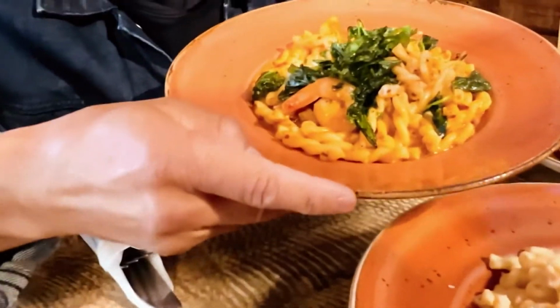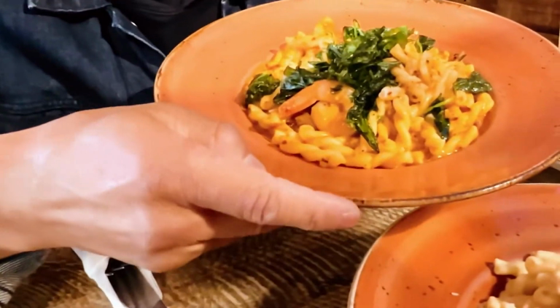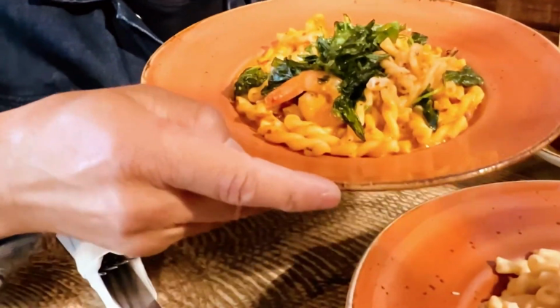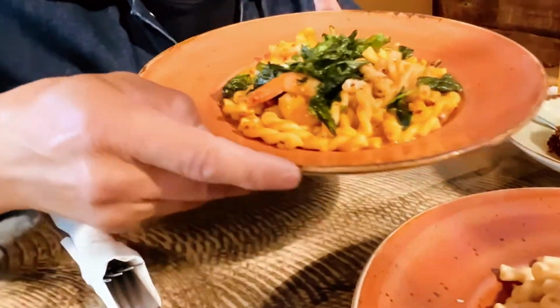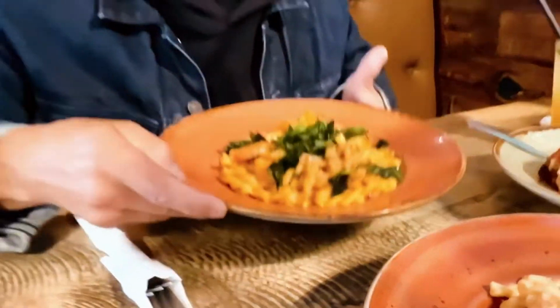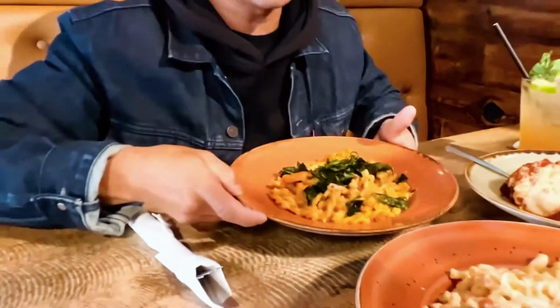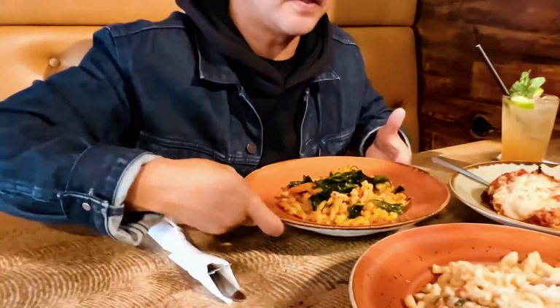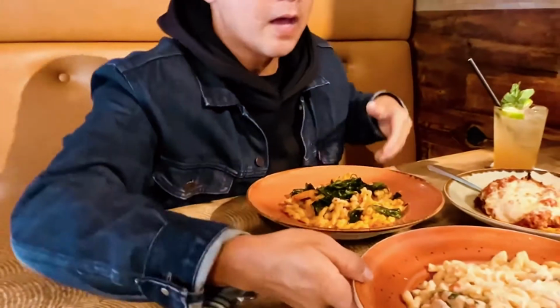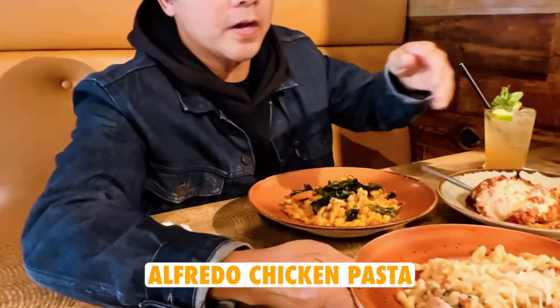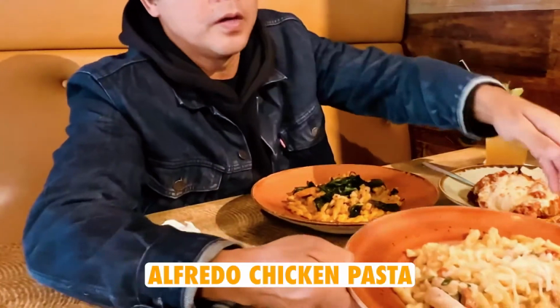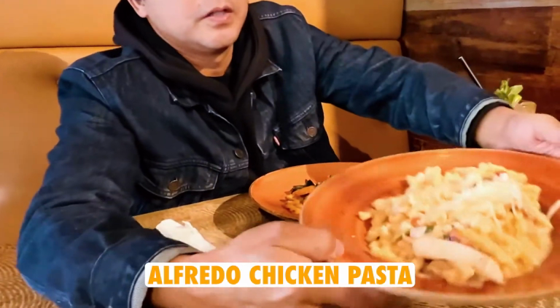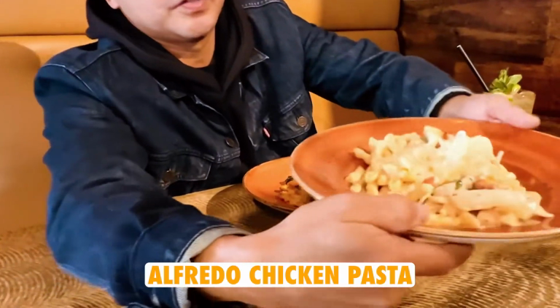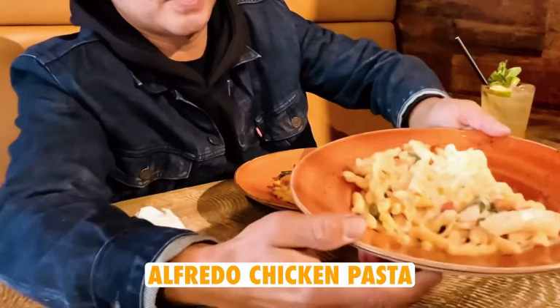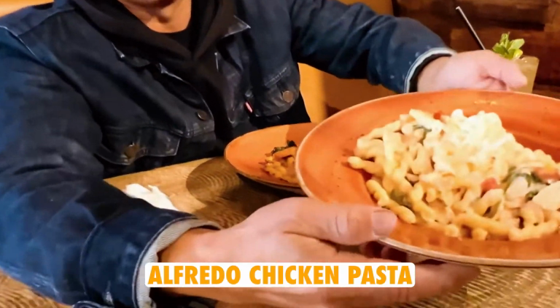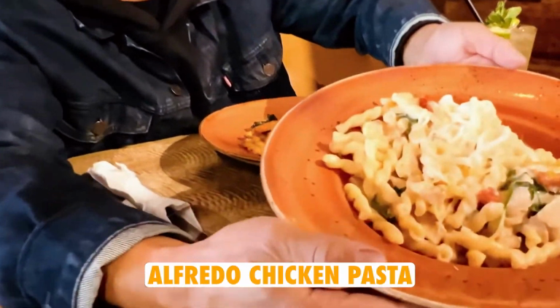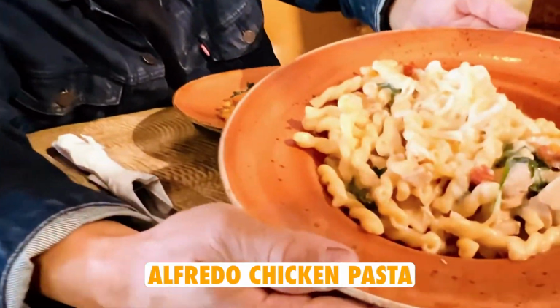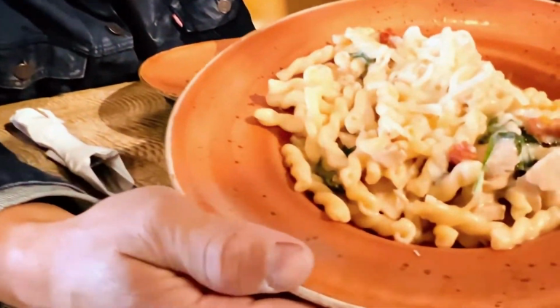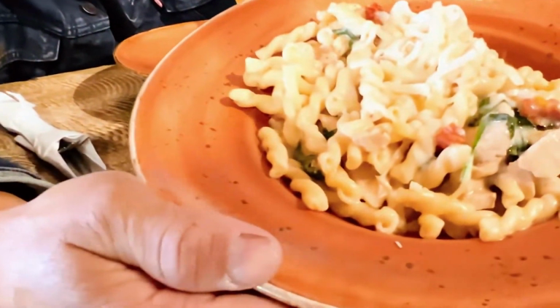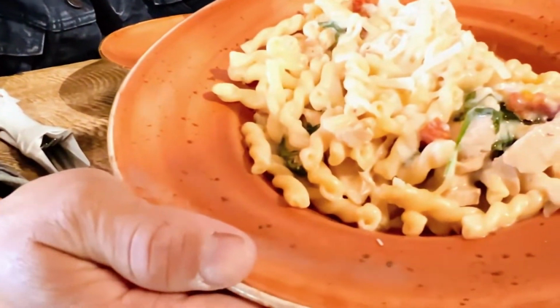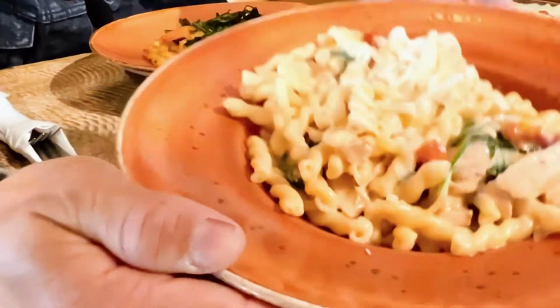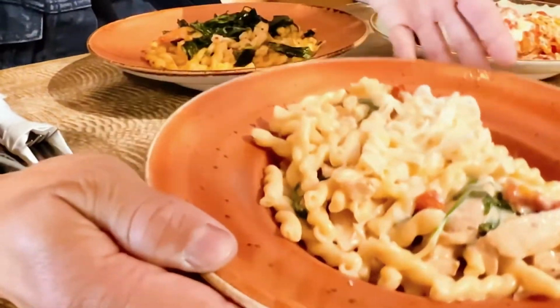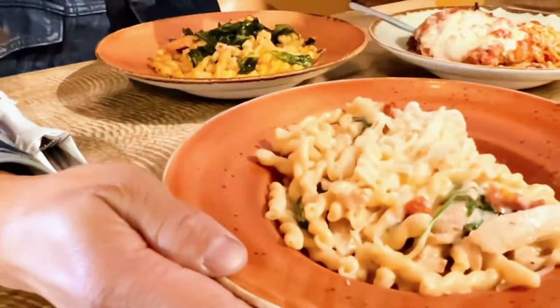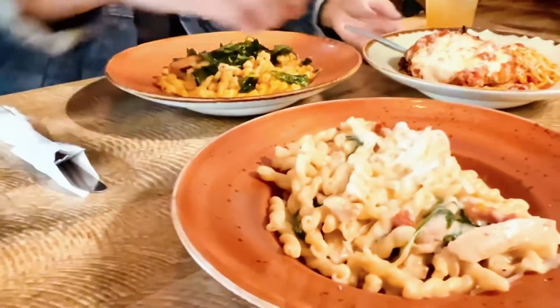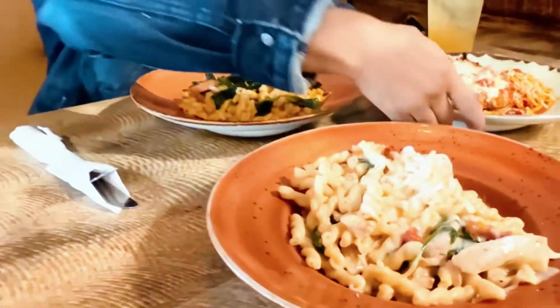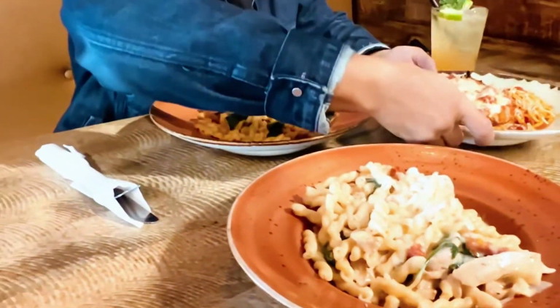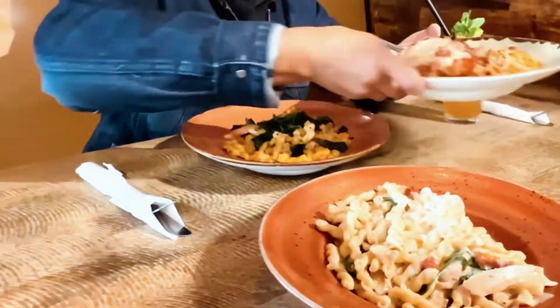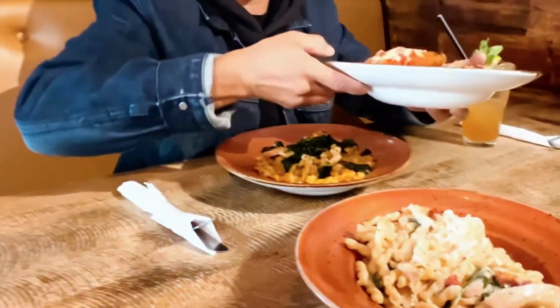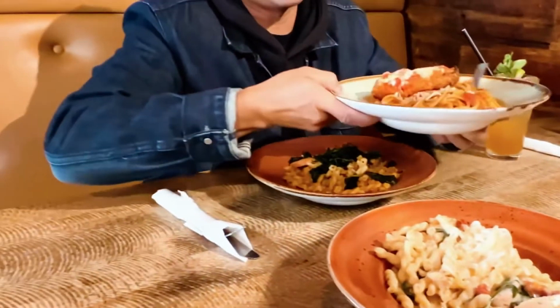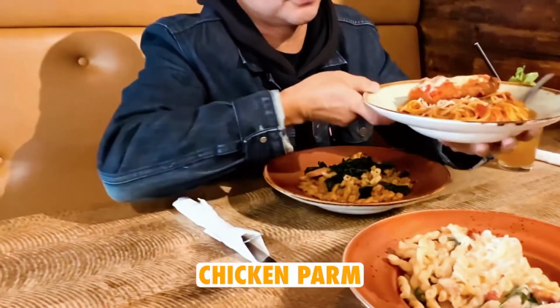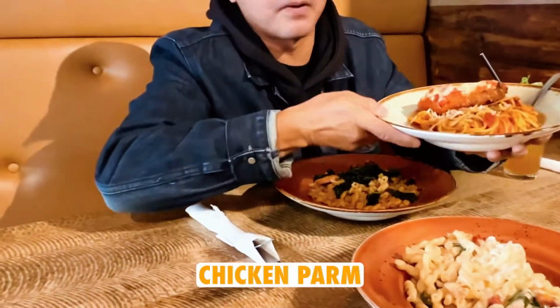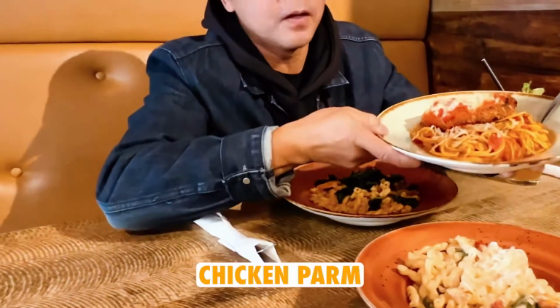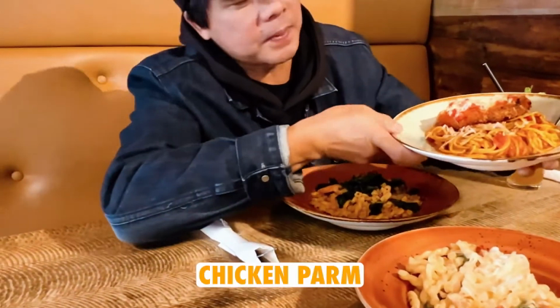We have the Alfredo chicken — look at that — and then last but not least we got the original chicken parm with spaghetti.